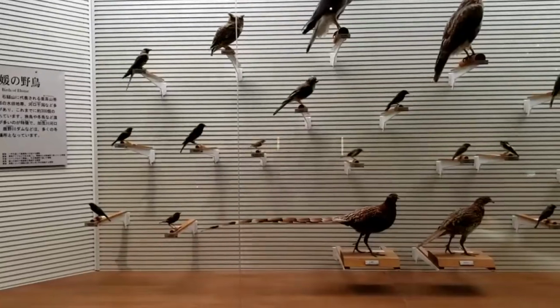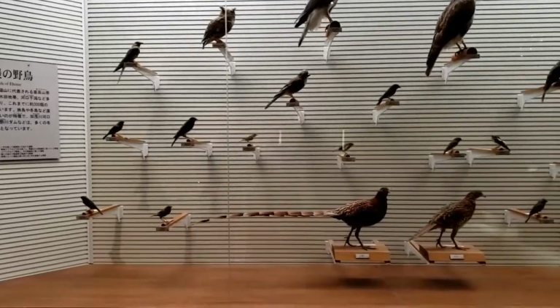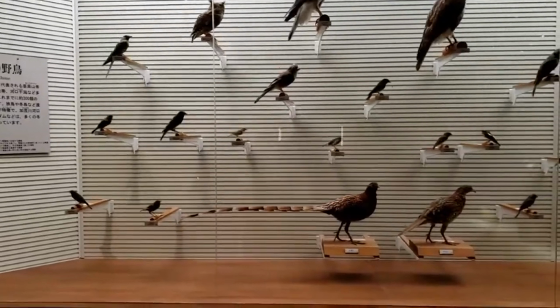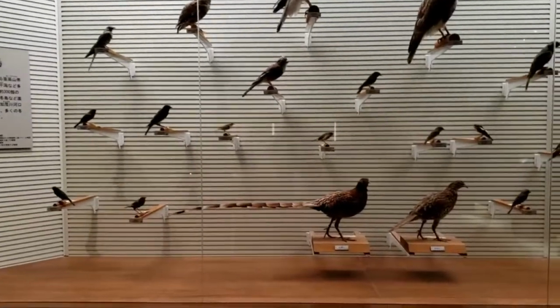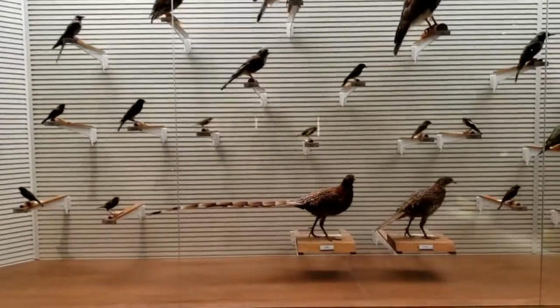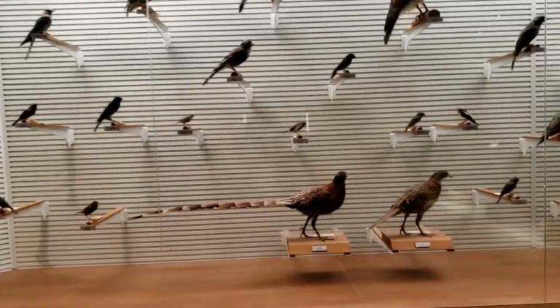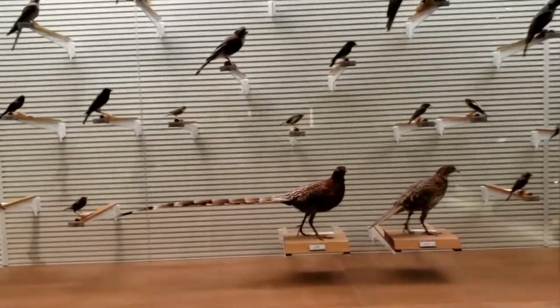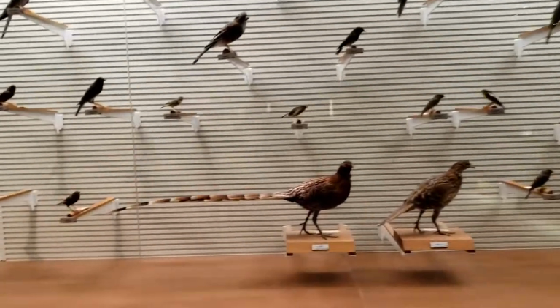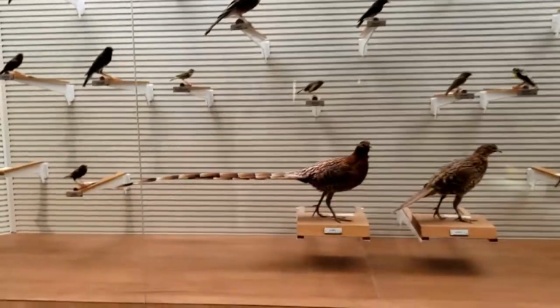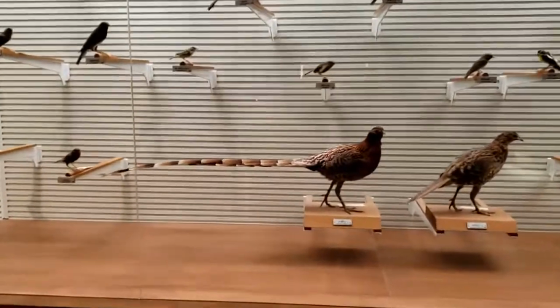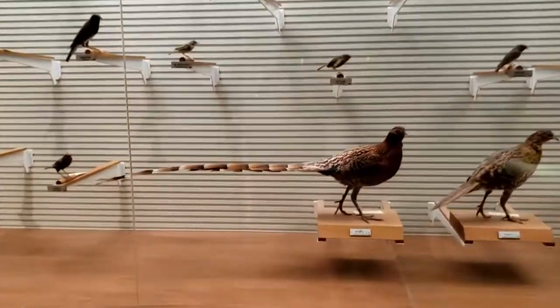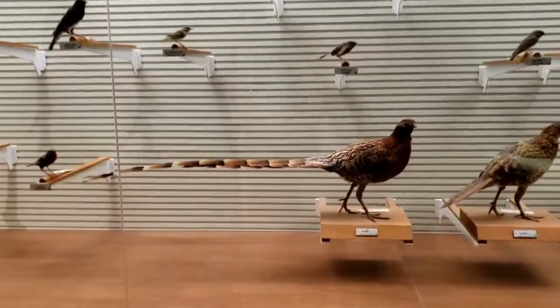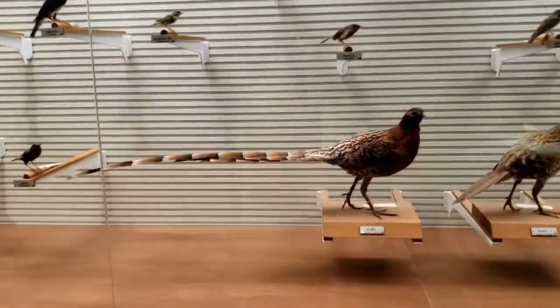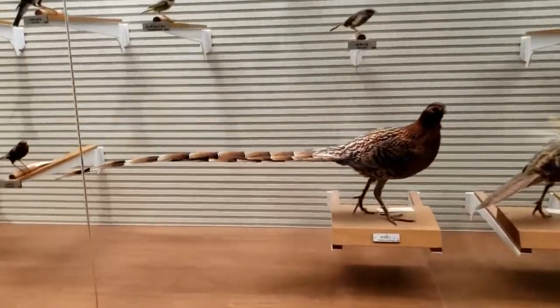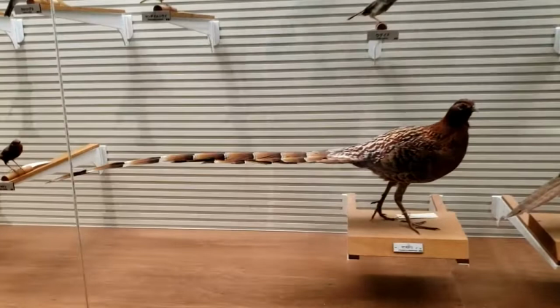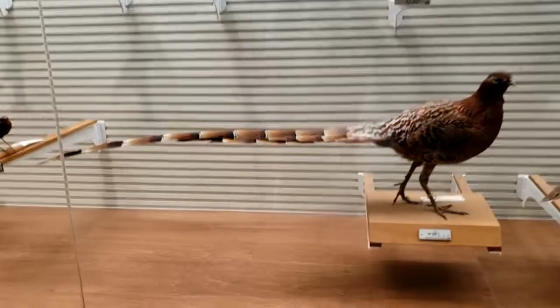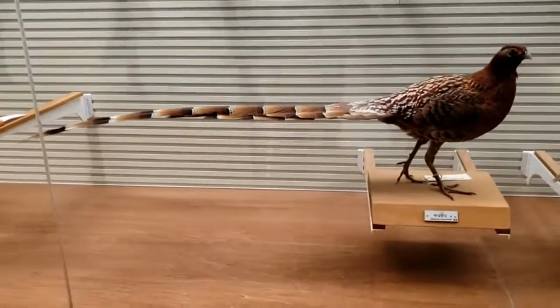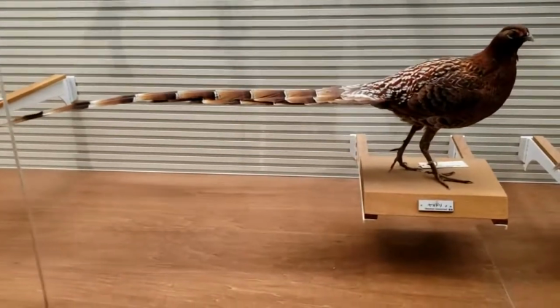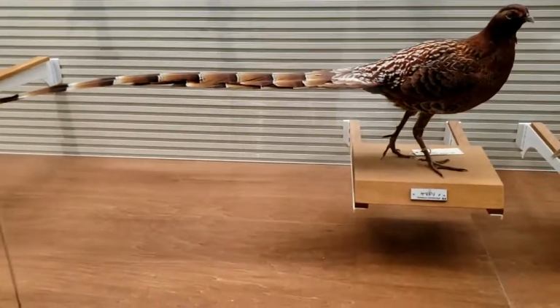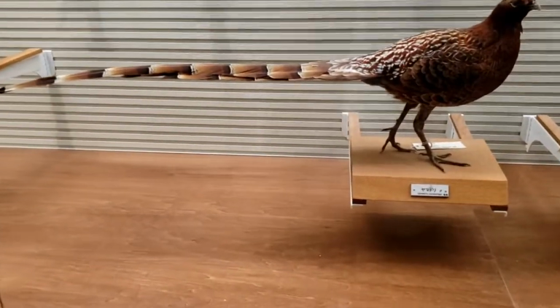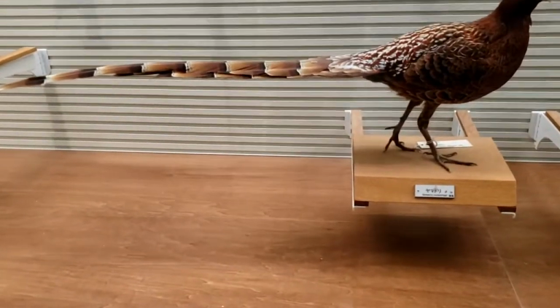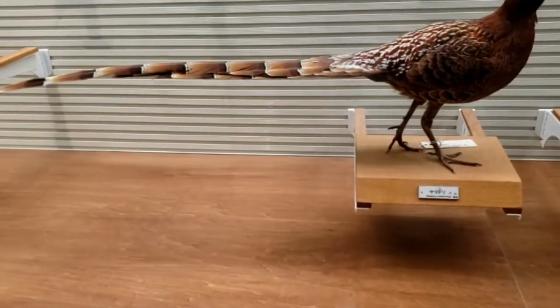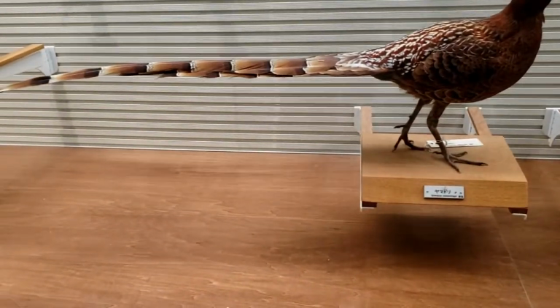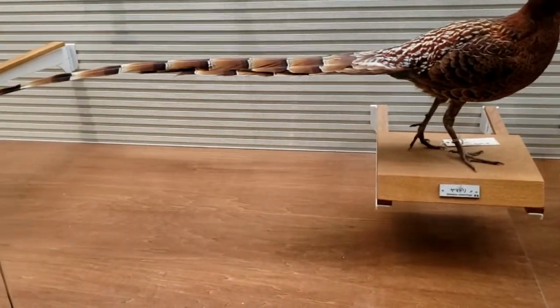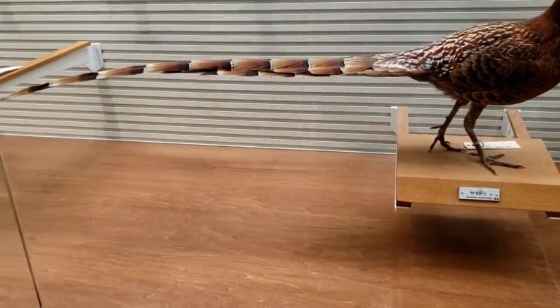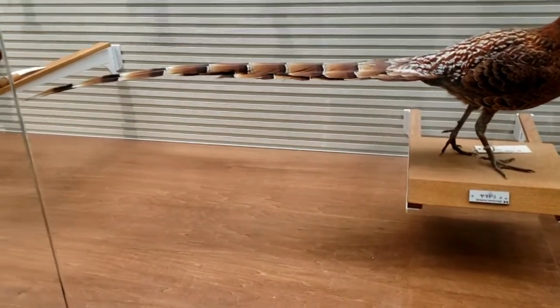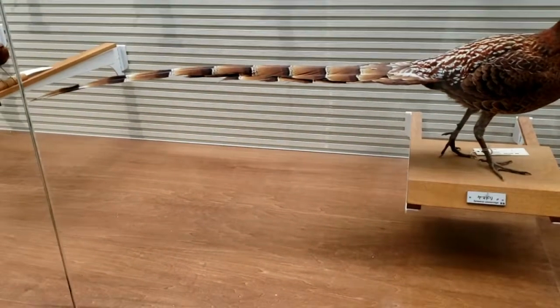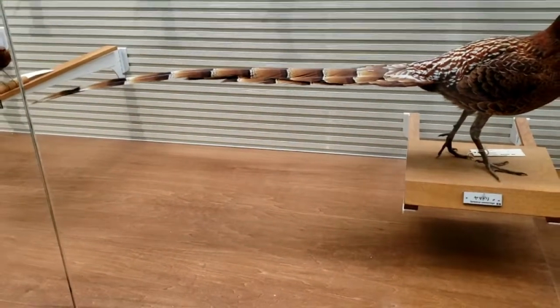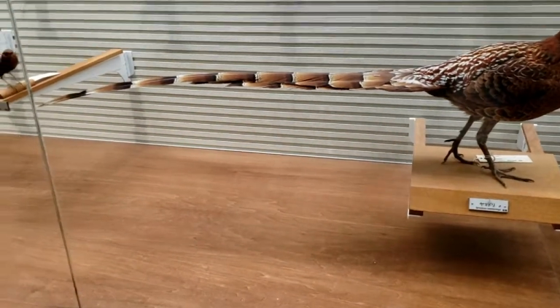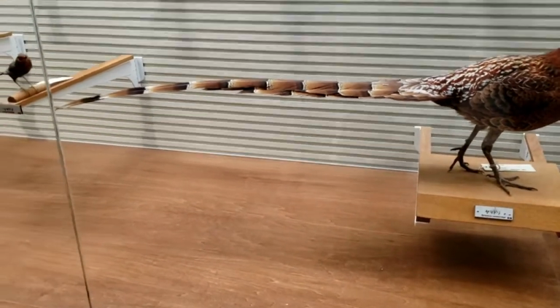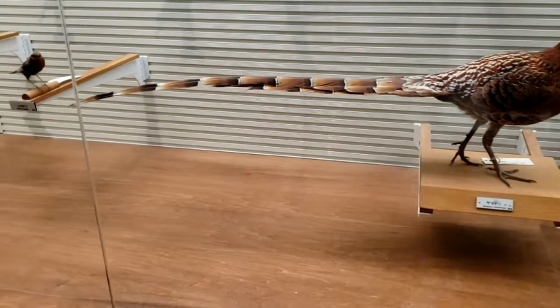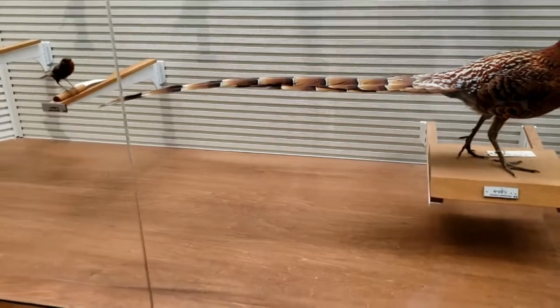These birds of Ehime and other modern animals are the last stop in the museum, completing our tour of time from the Jurassic Age to modern day.